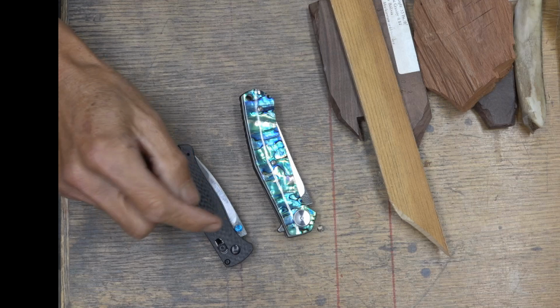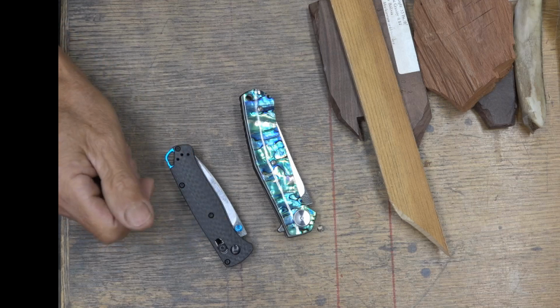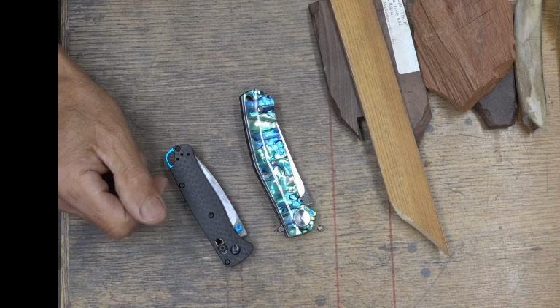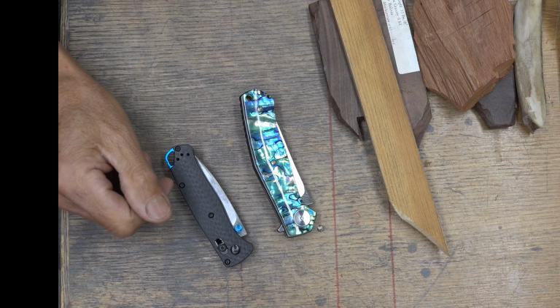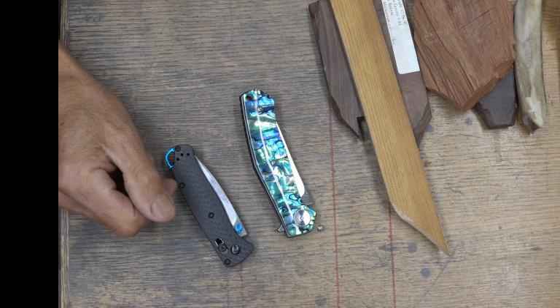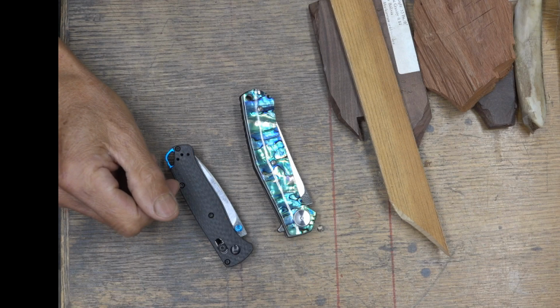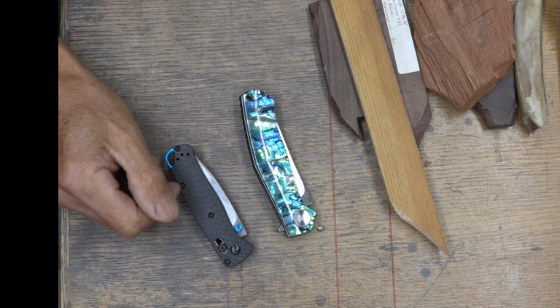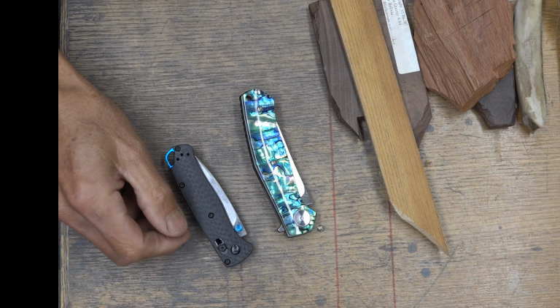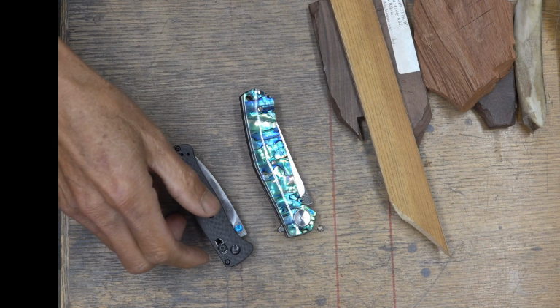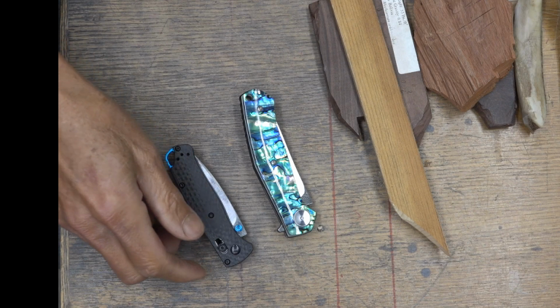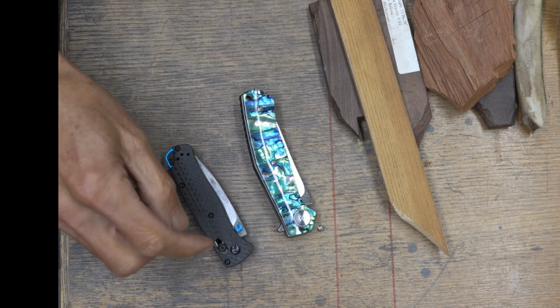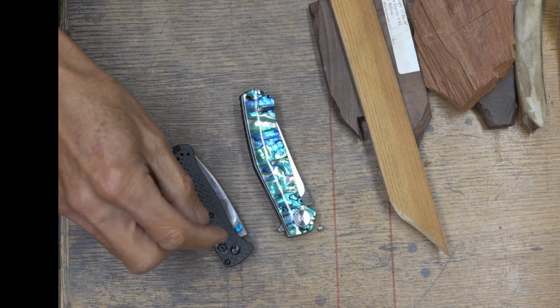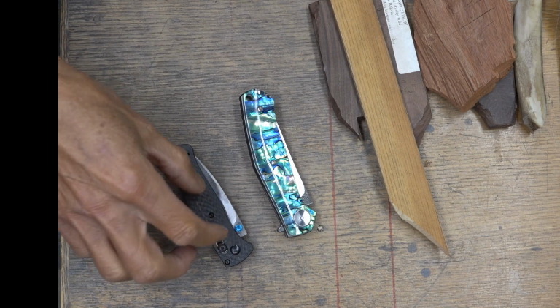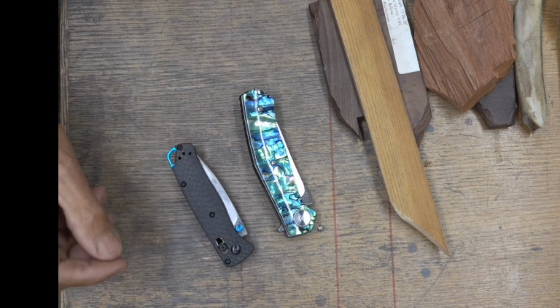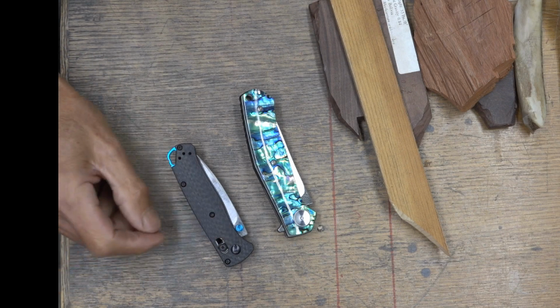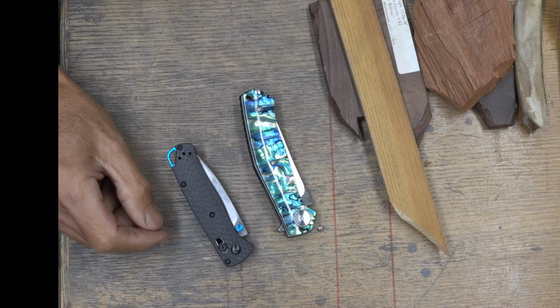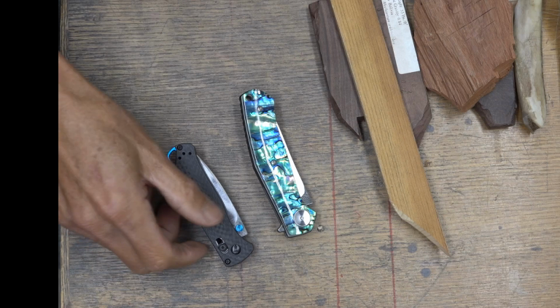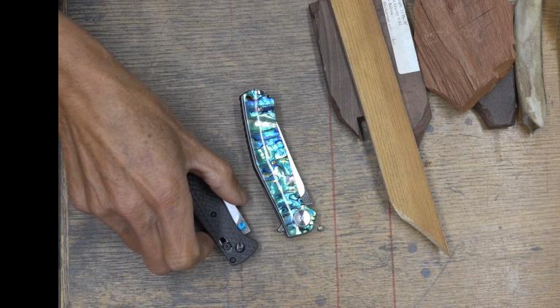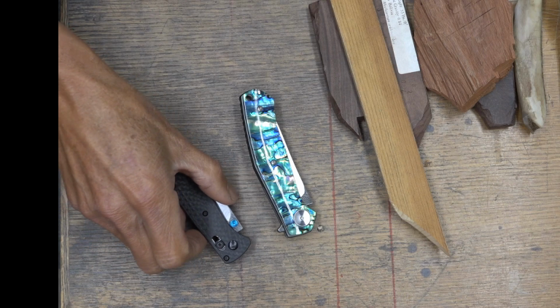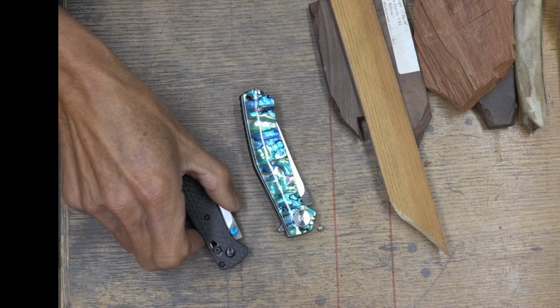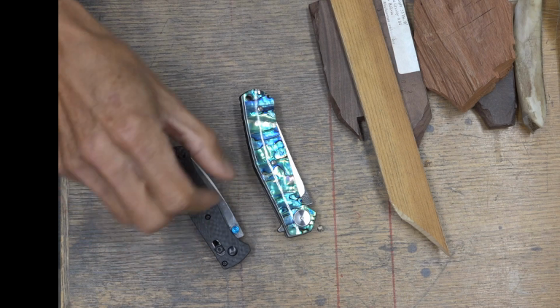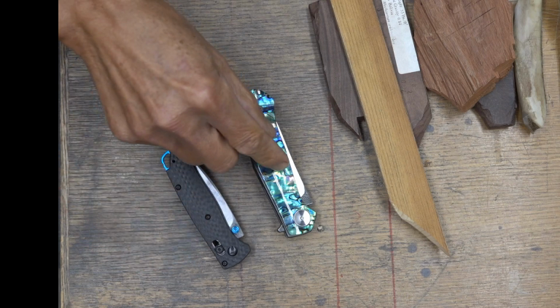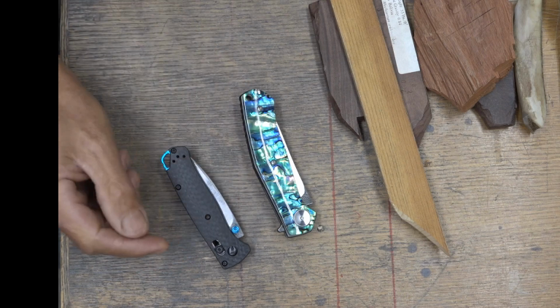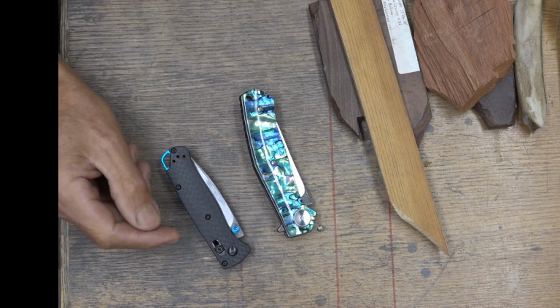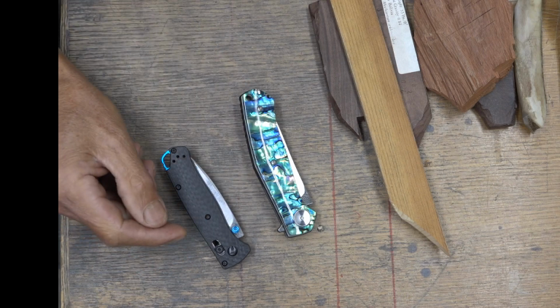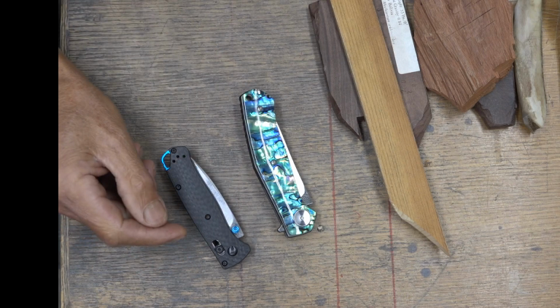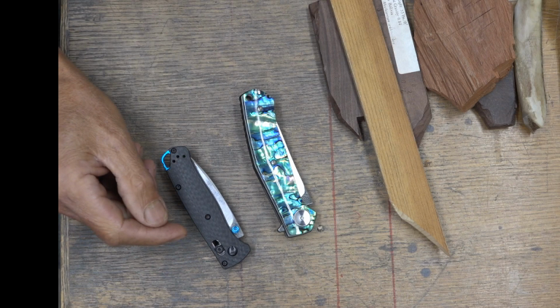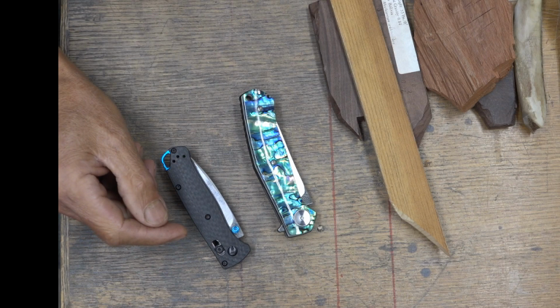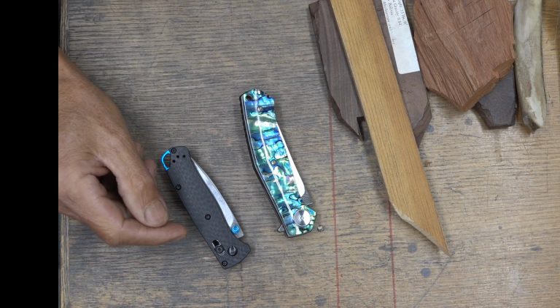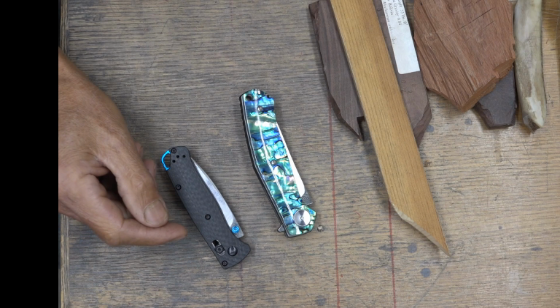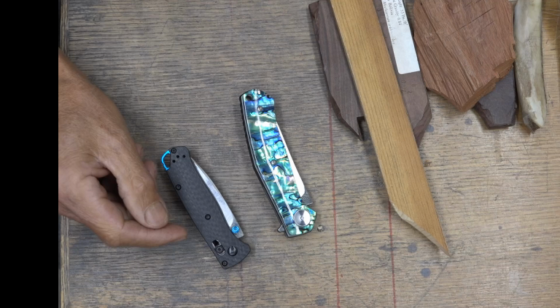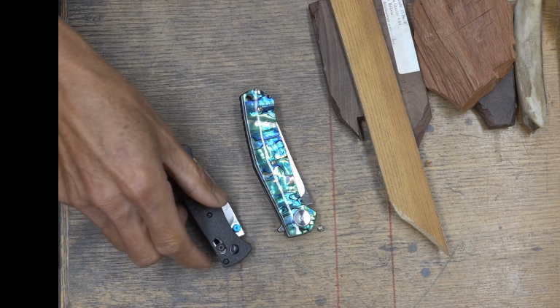I bought this two-pocket knife to replace the one I lost. This one with the carbon fiber weighed 43 grams, and this one weighs 106 grams.